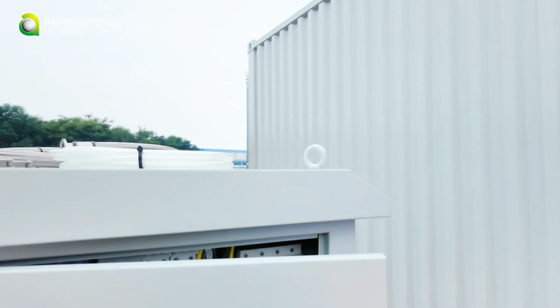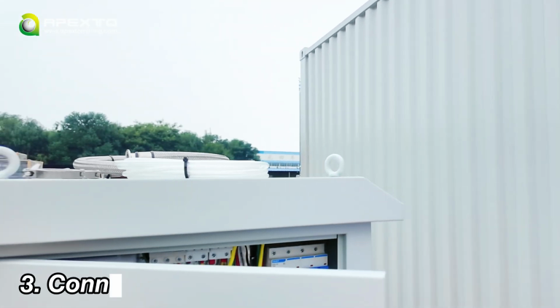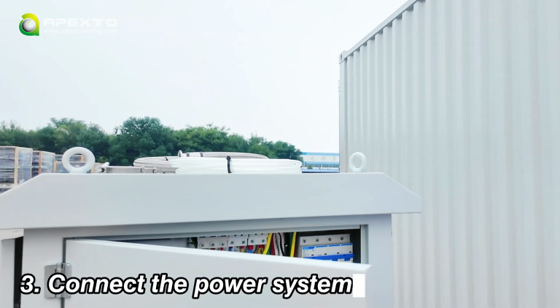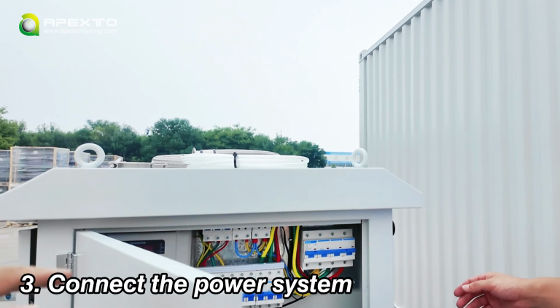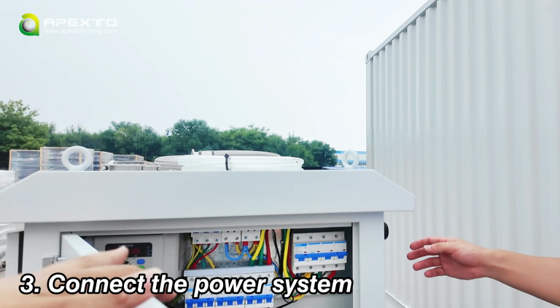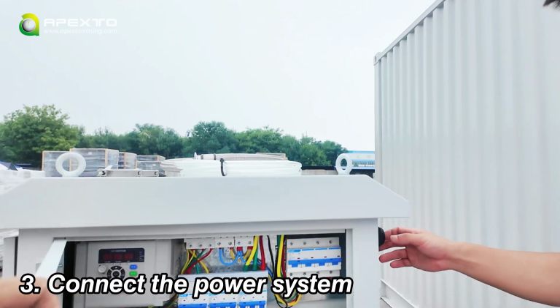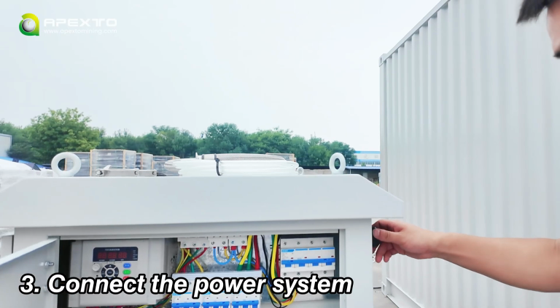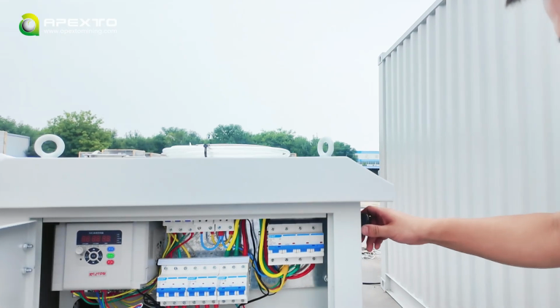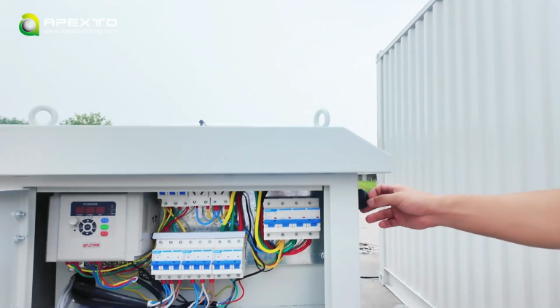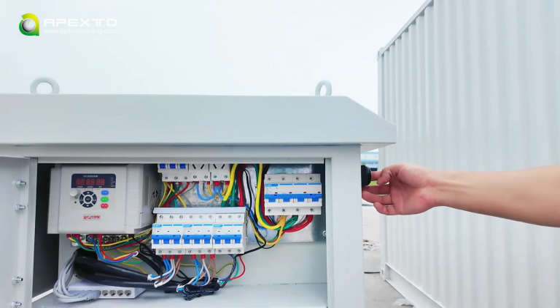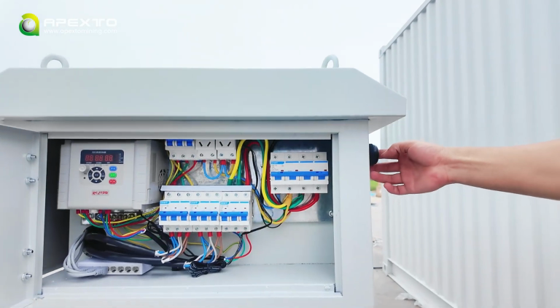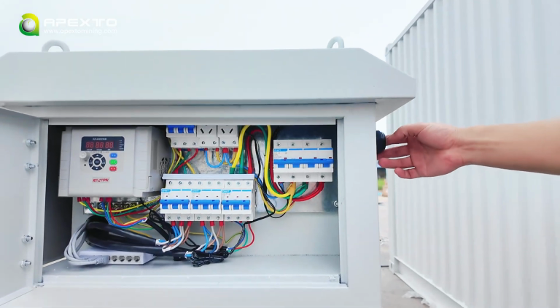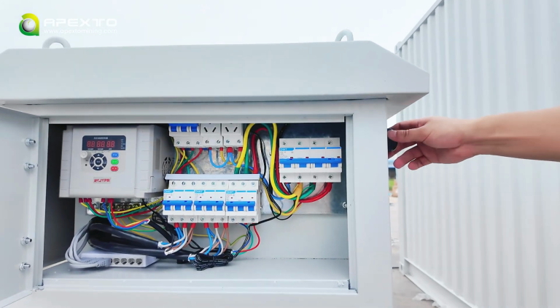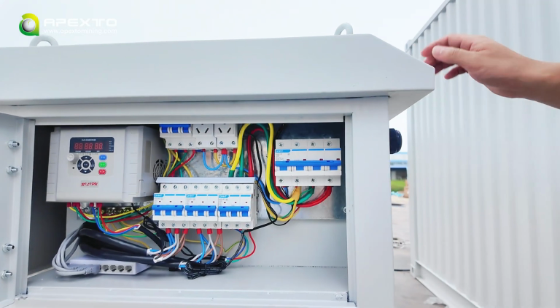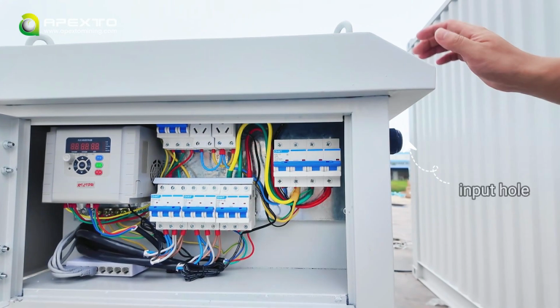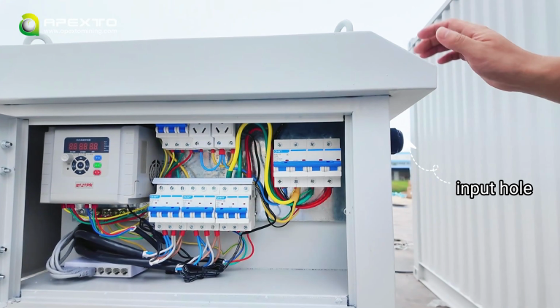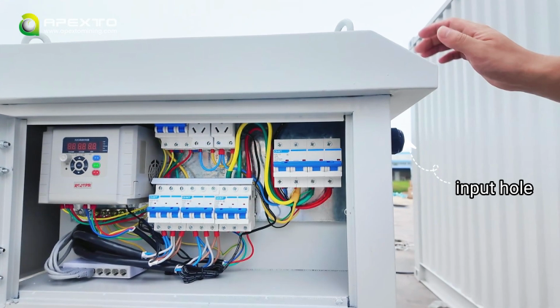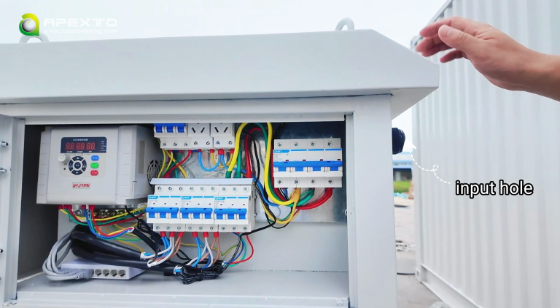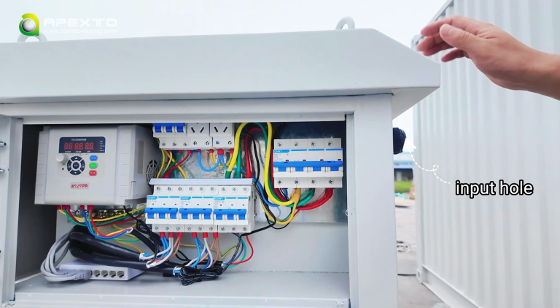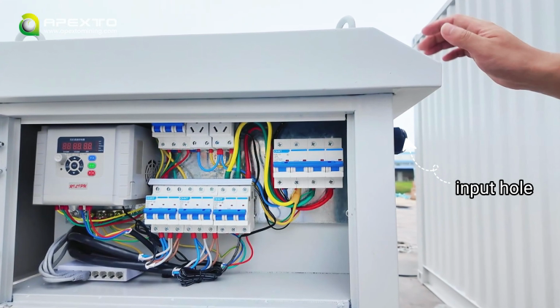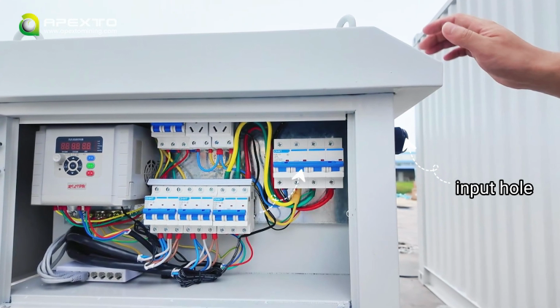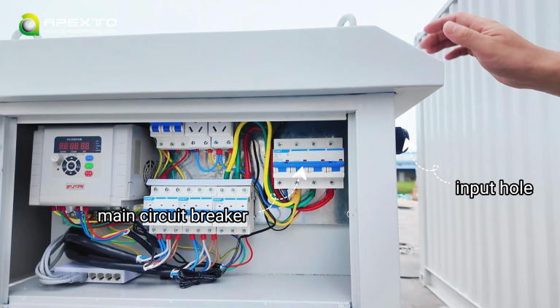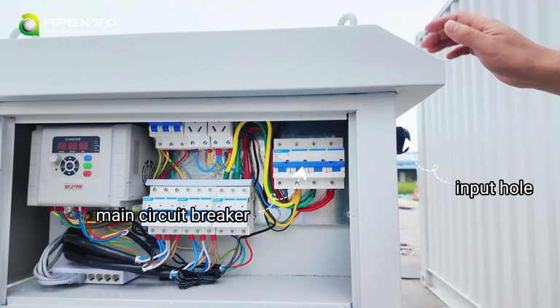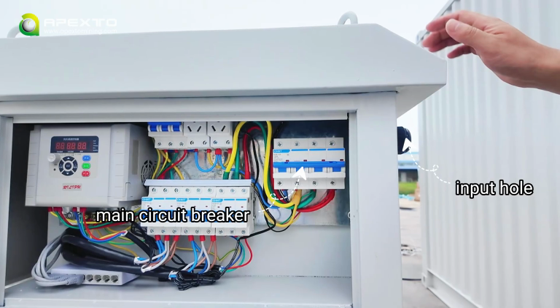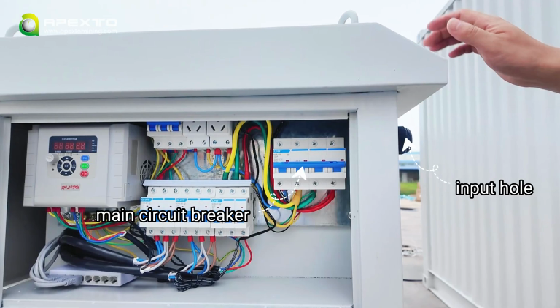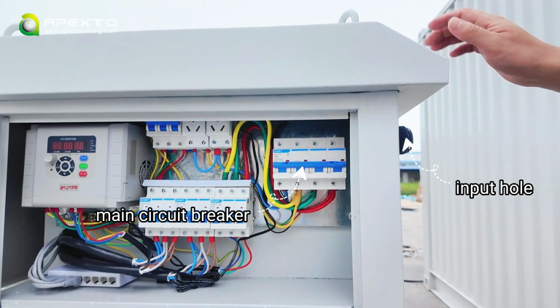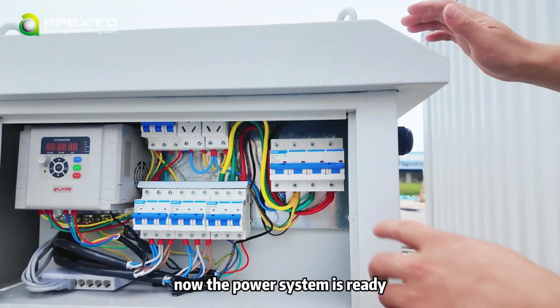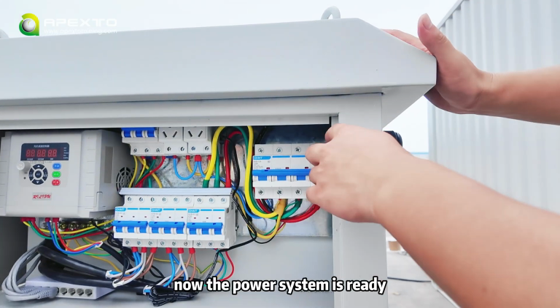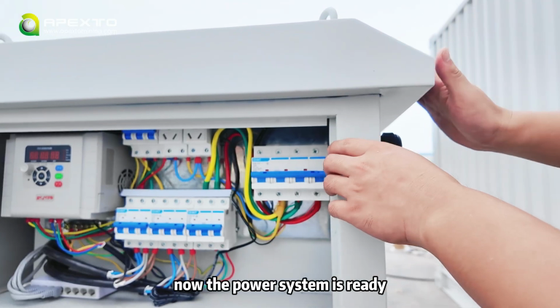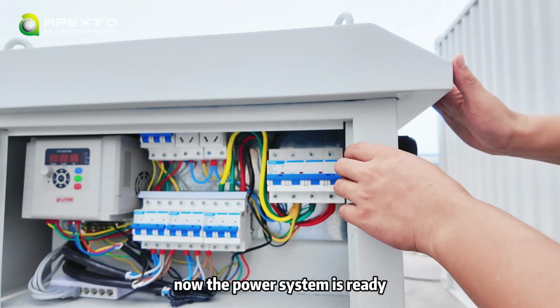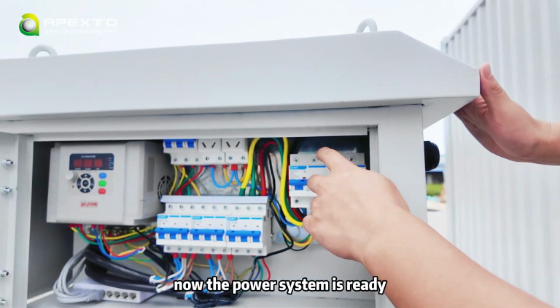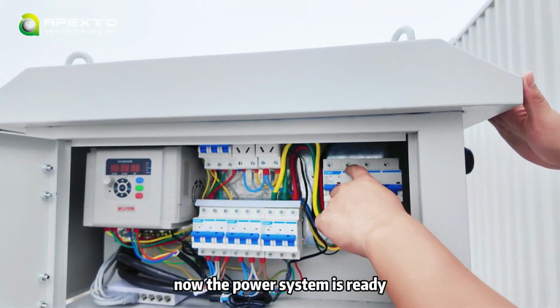Next, connect the power system by routing the main power cable through the input hole and connecting it to the main circuit breaker. Now the power system is ready.